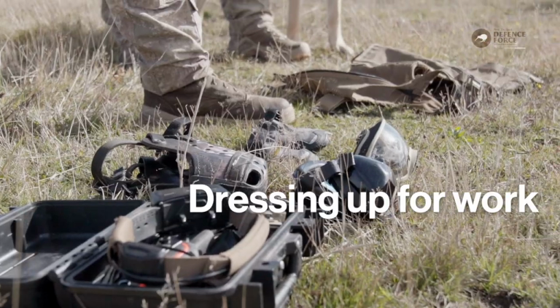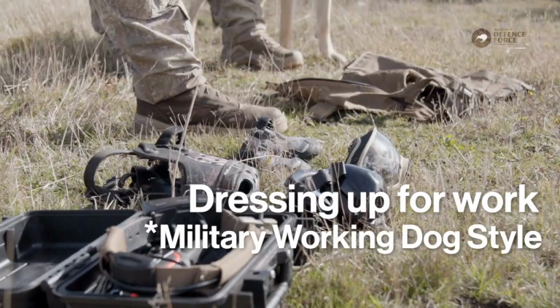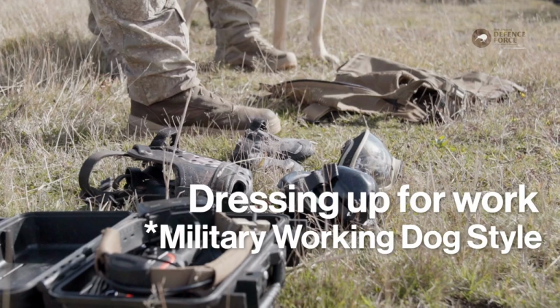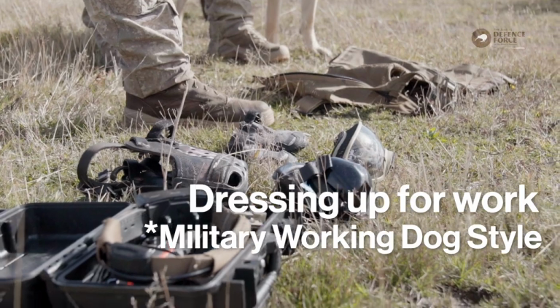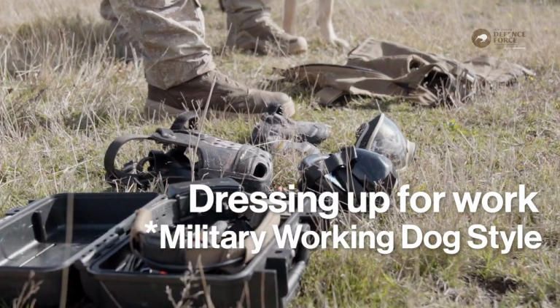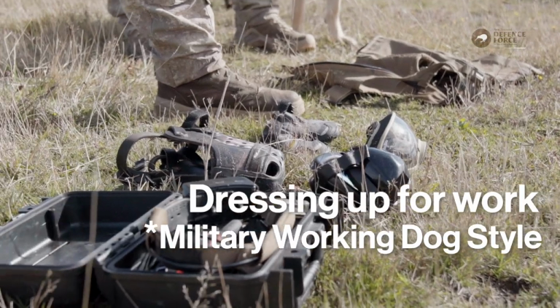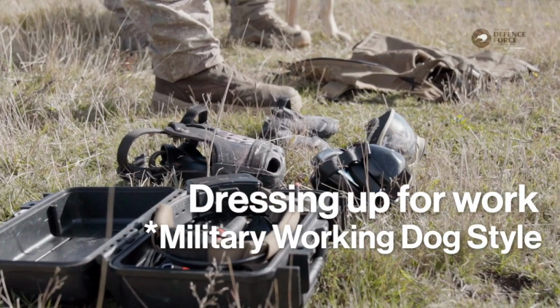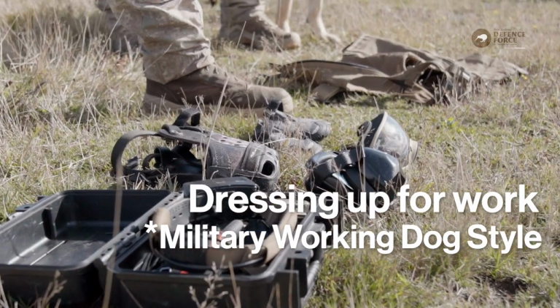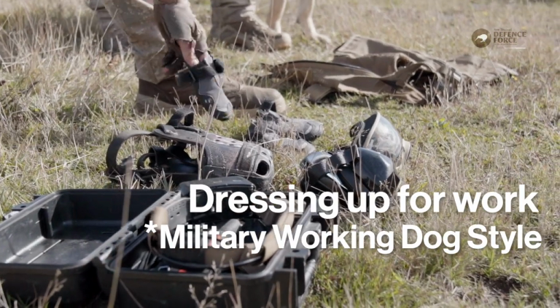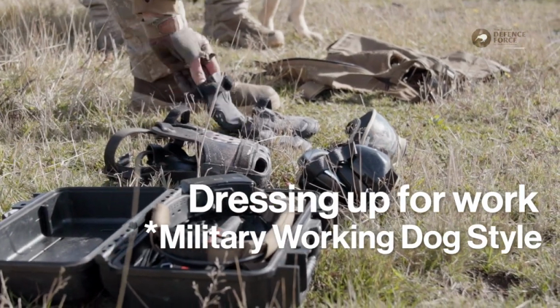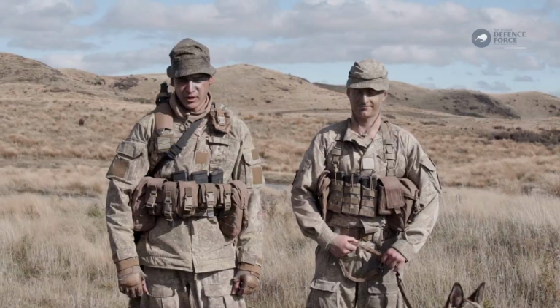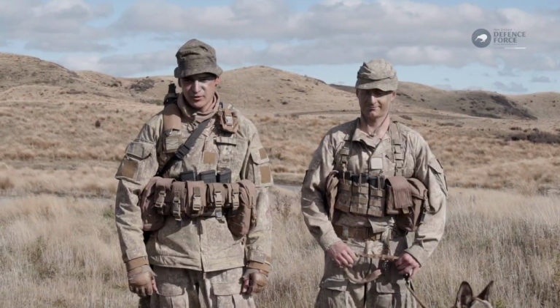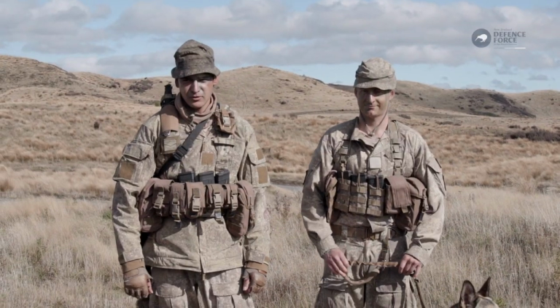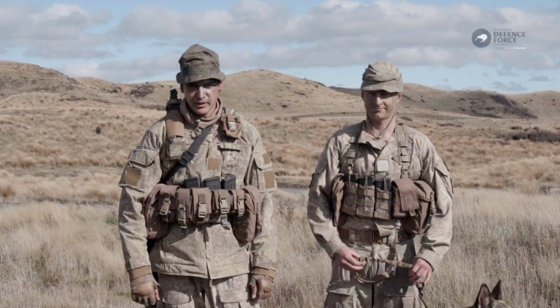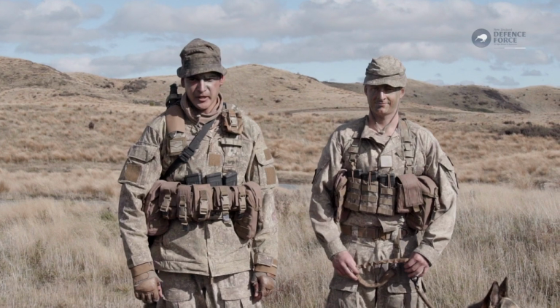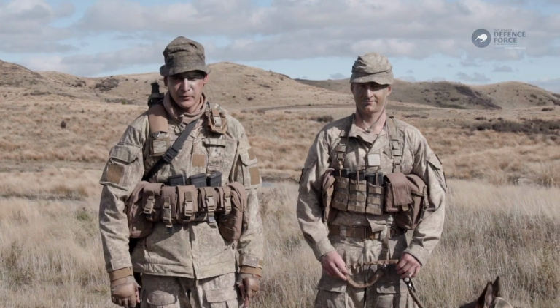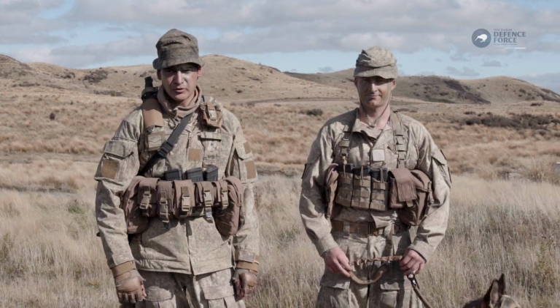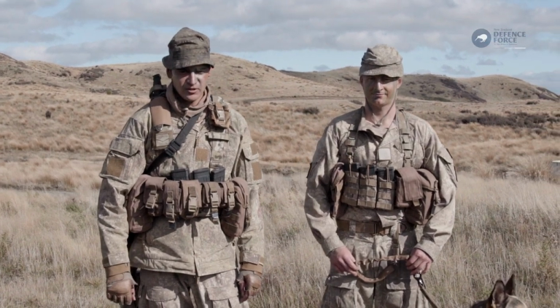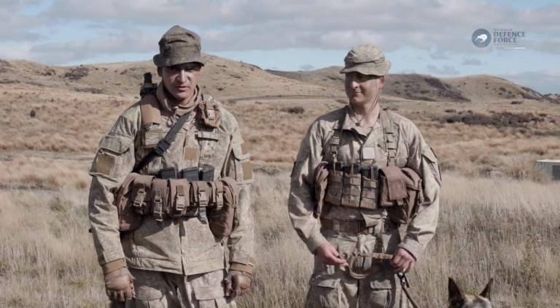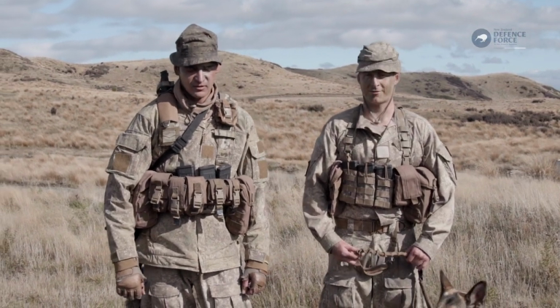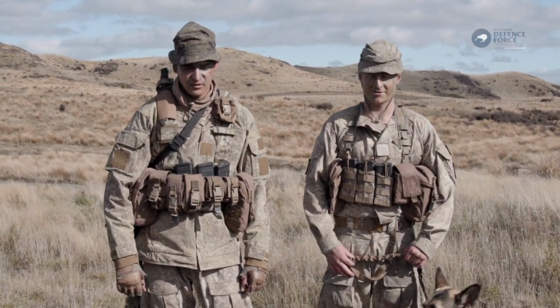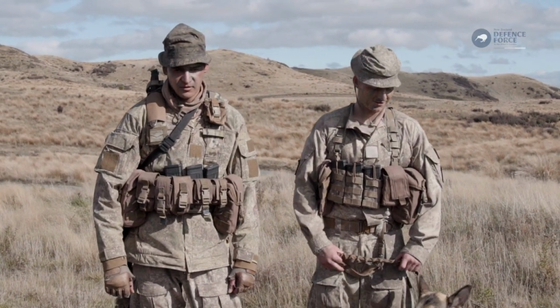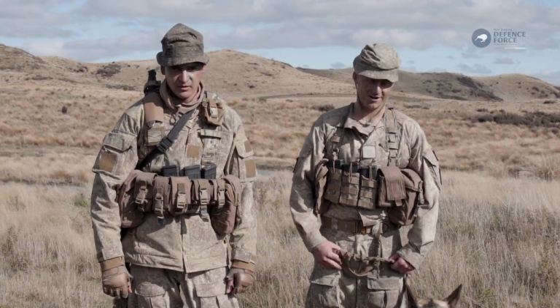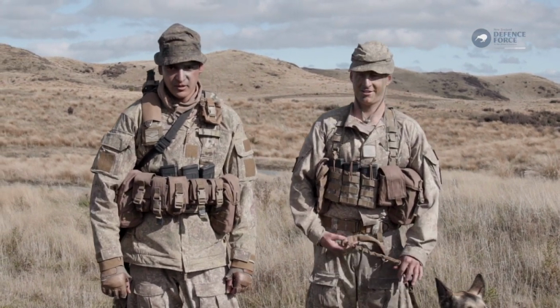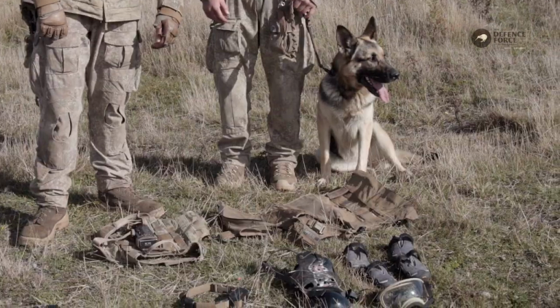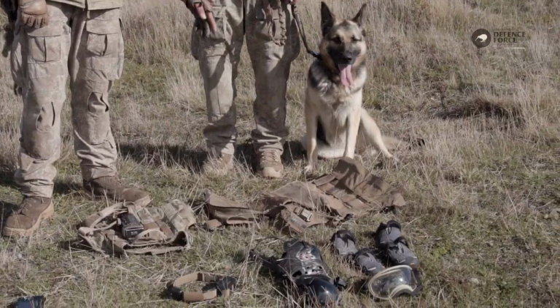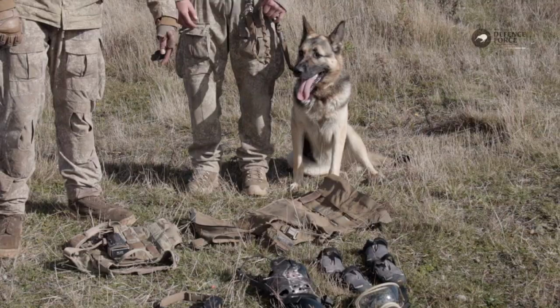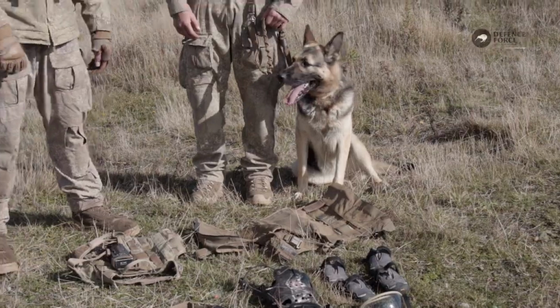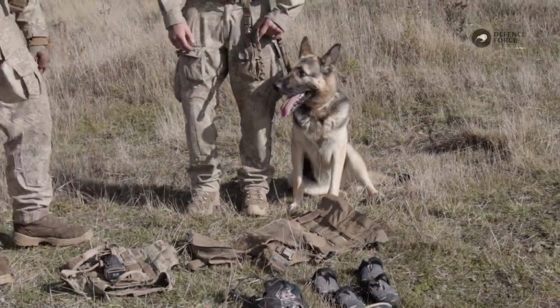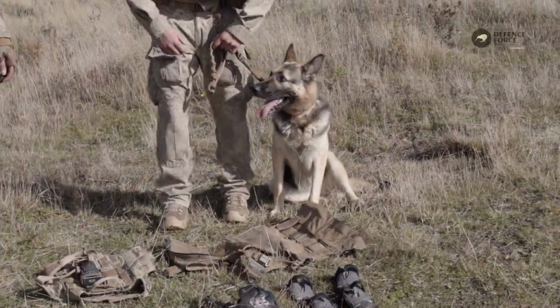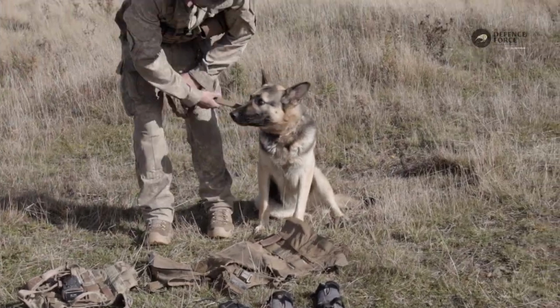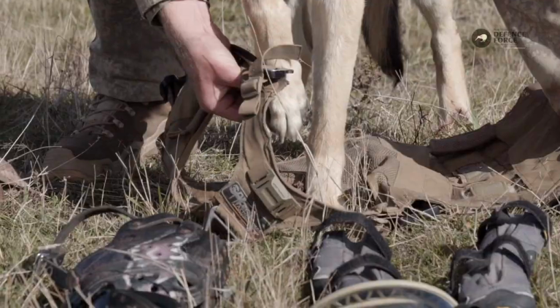G'day, Lance from 11ZIR Infantry Support Dogs section. Our primary dog is ISD Ari. Today we're going to go through how we set our dogs up for urban operations.